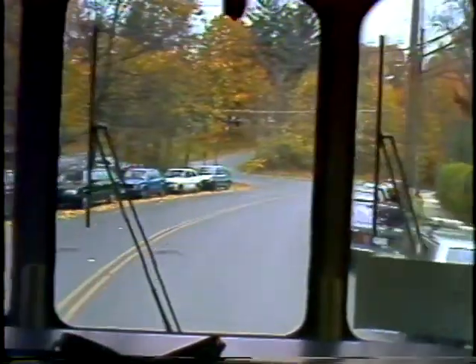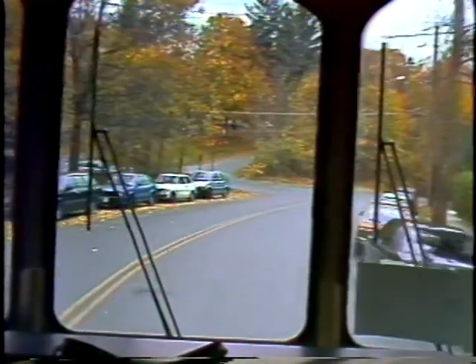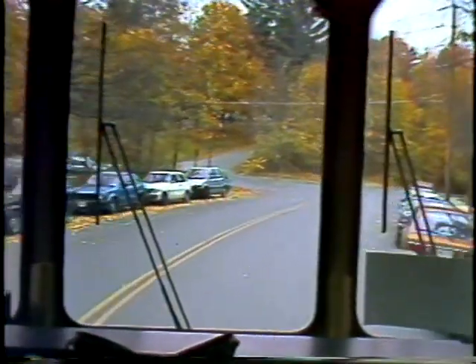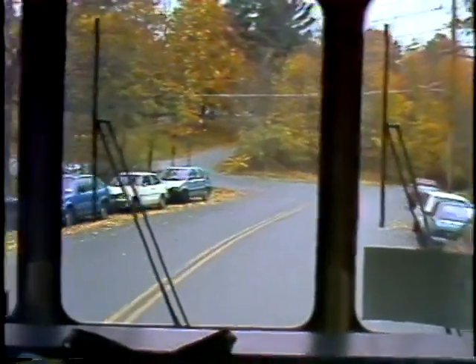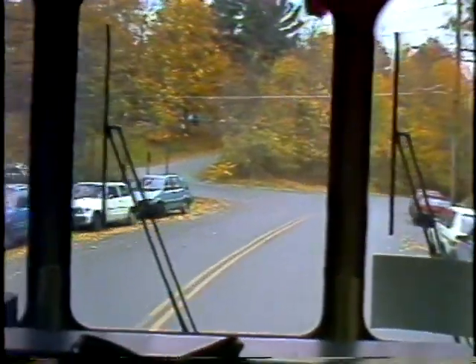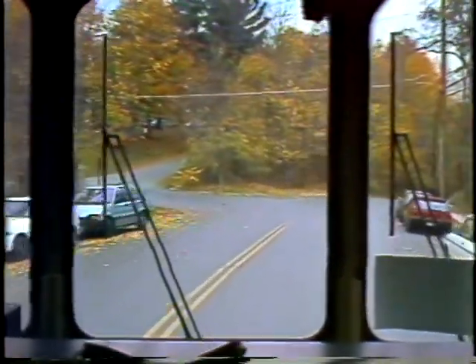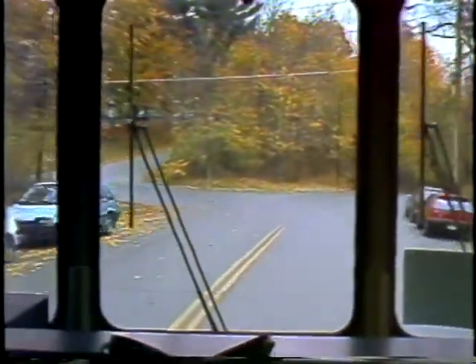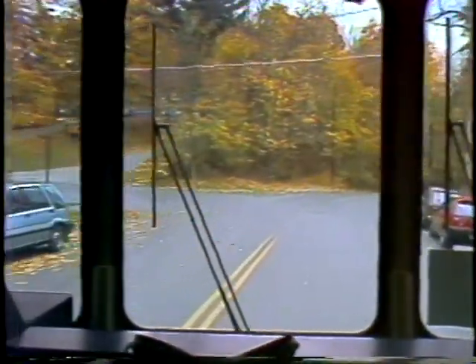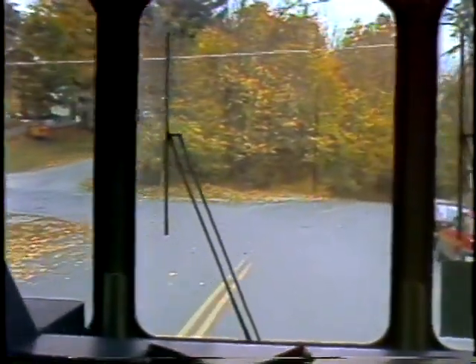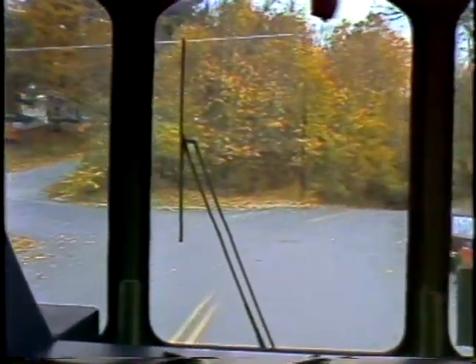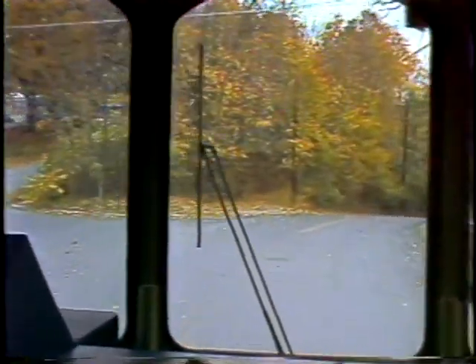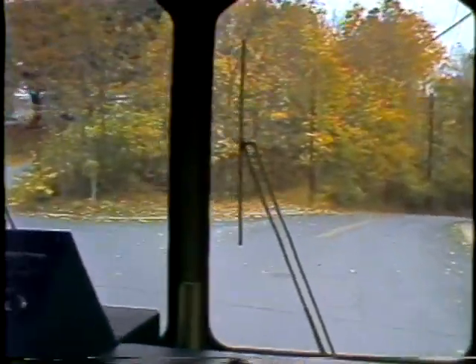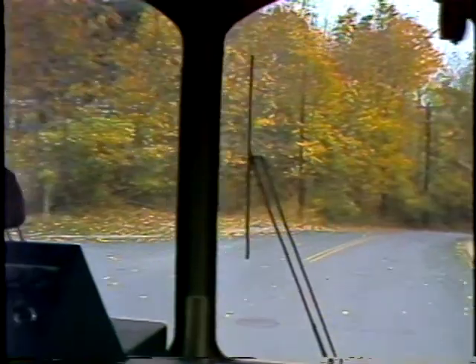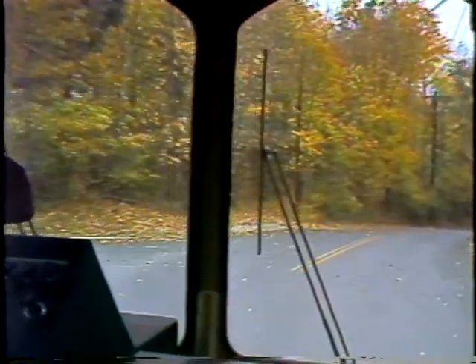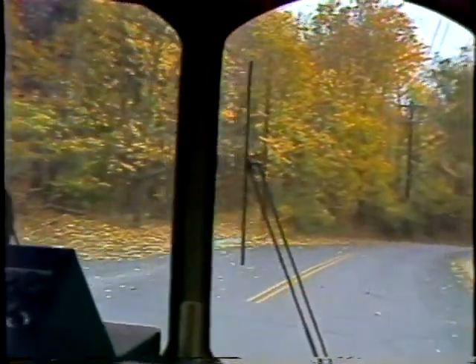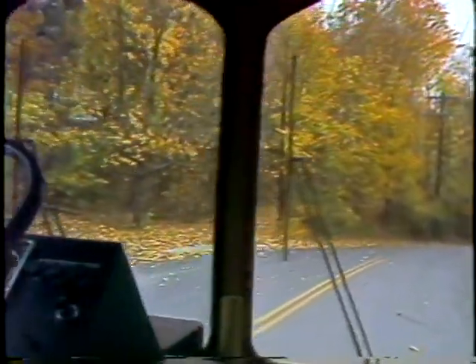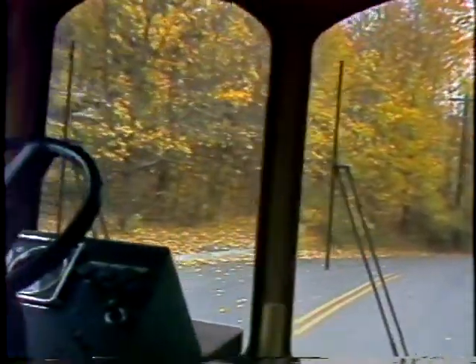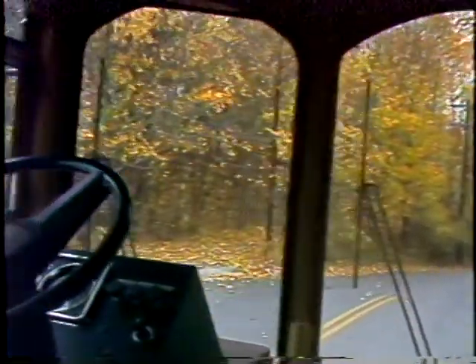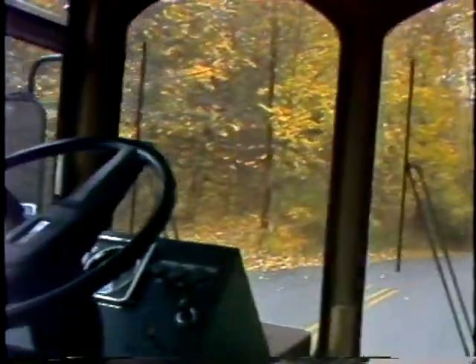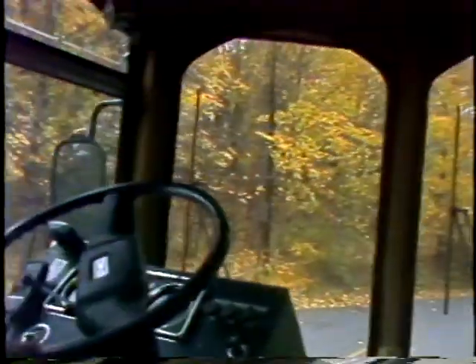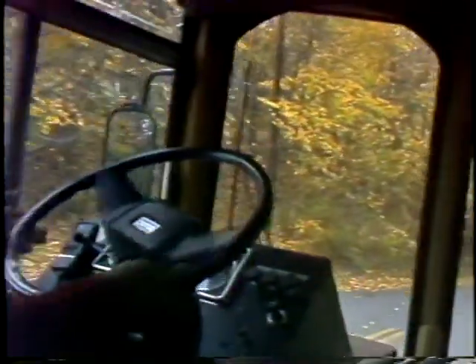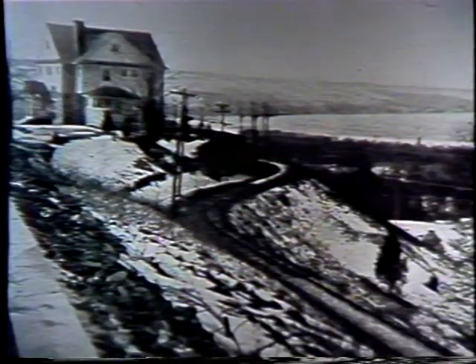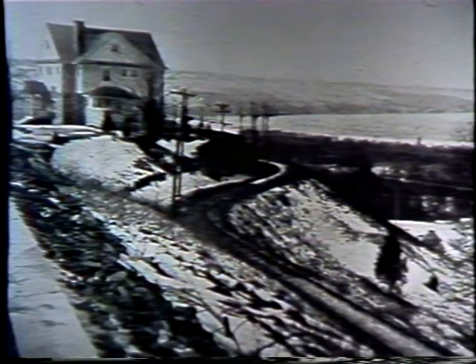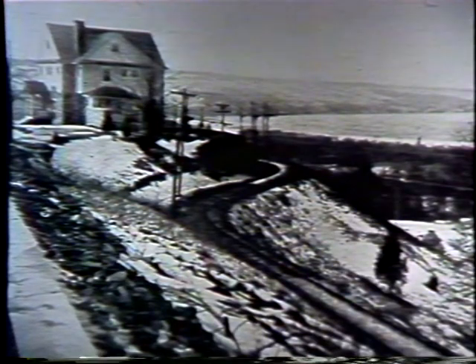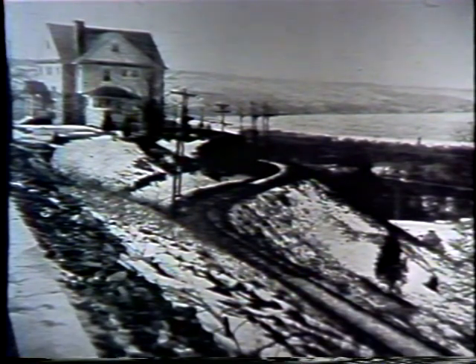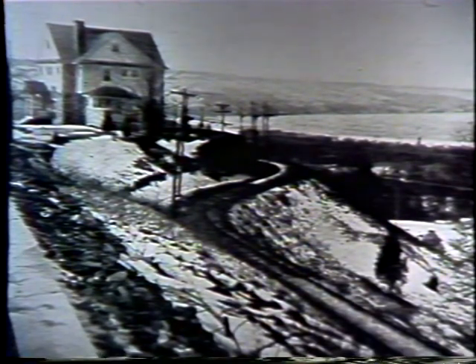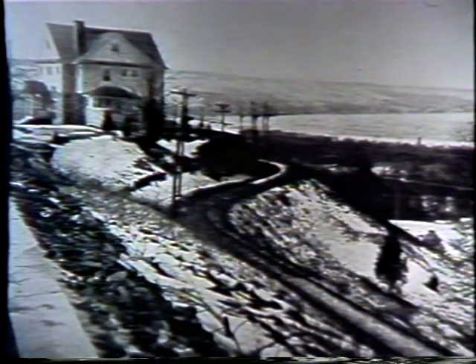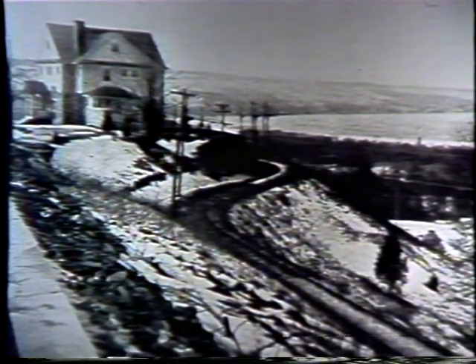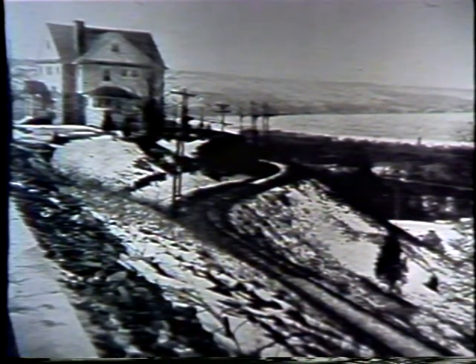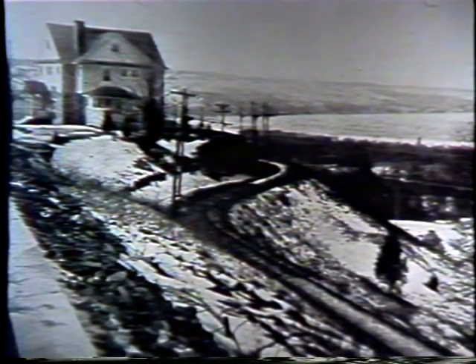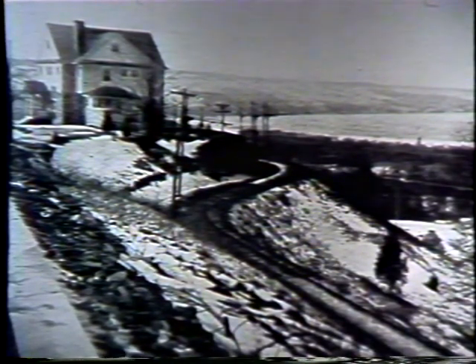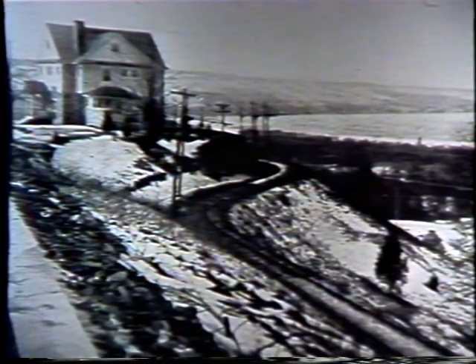We are now following the route of the original trolley tracks as we move along Thurston Avenue. To the left, alongside of the hill, just past the corner of Thurston Avenue and Barton Place, there is a flat roadbed. Those are the remains of the original trolley loop embankment.